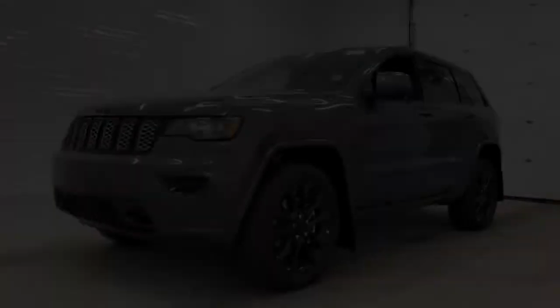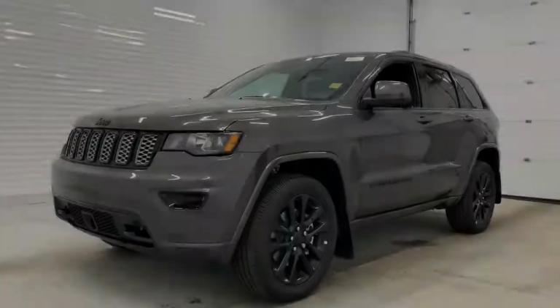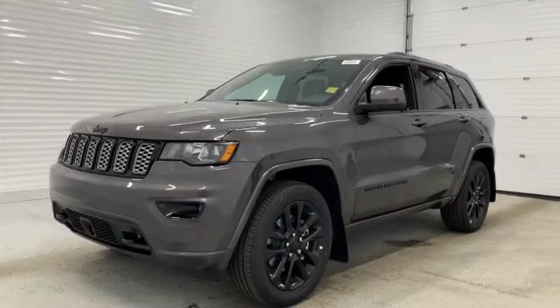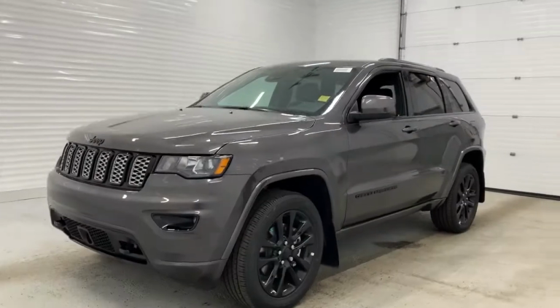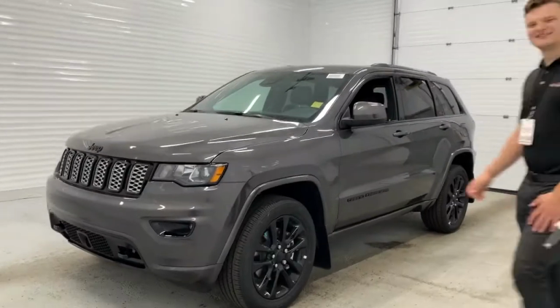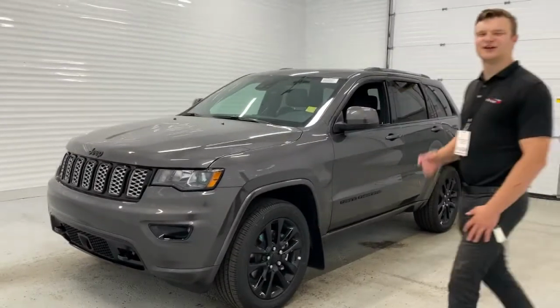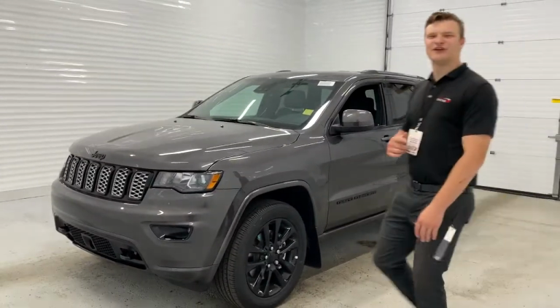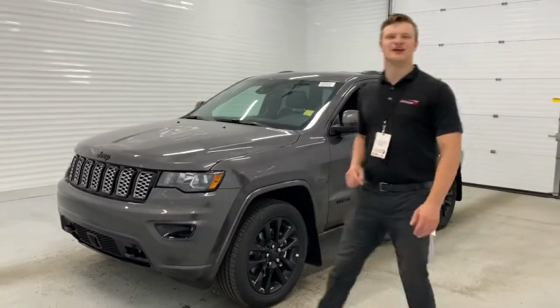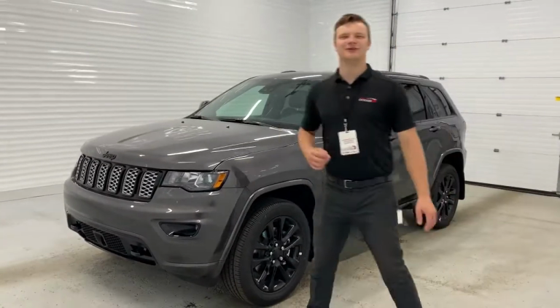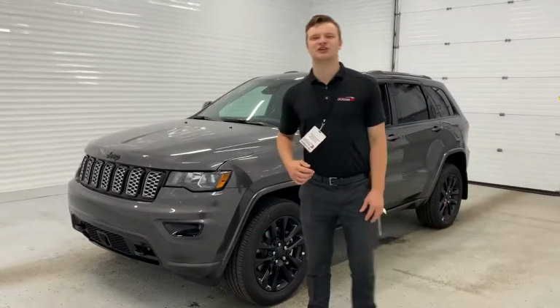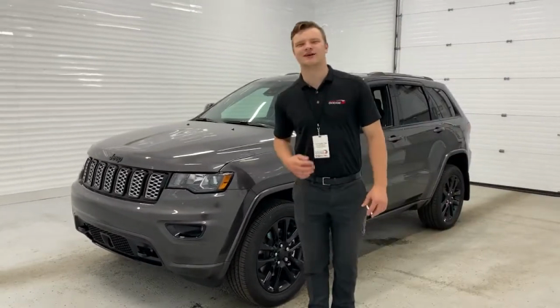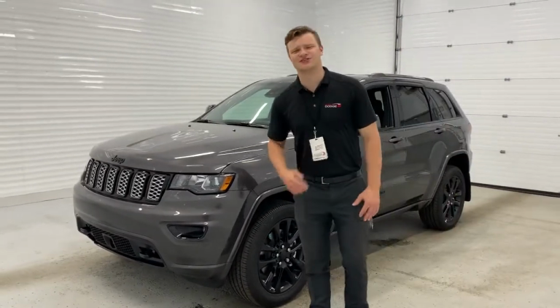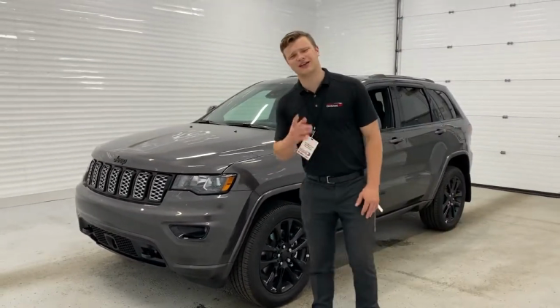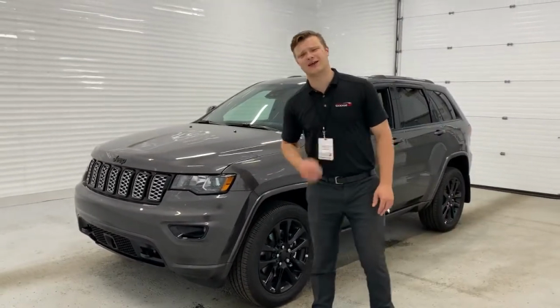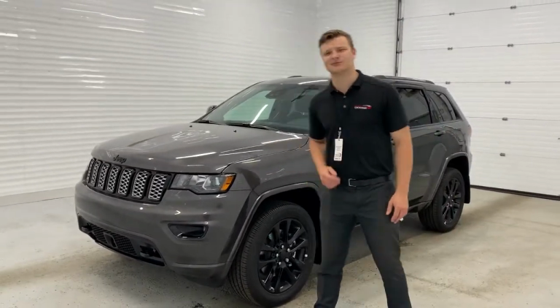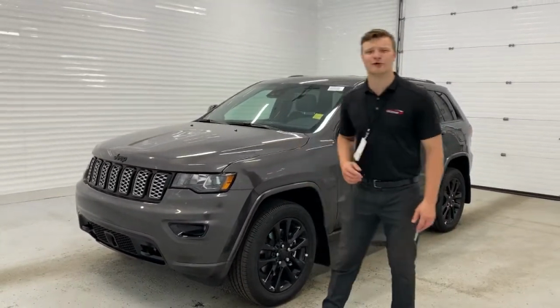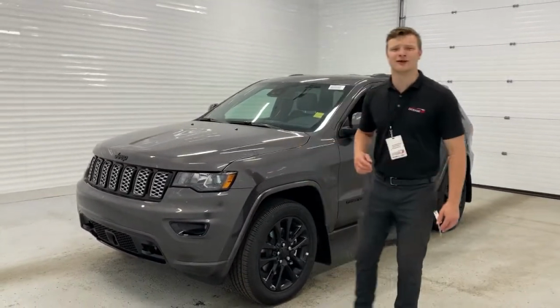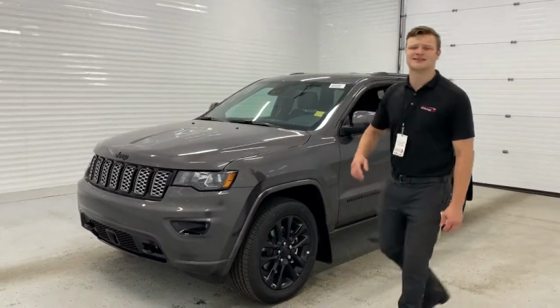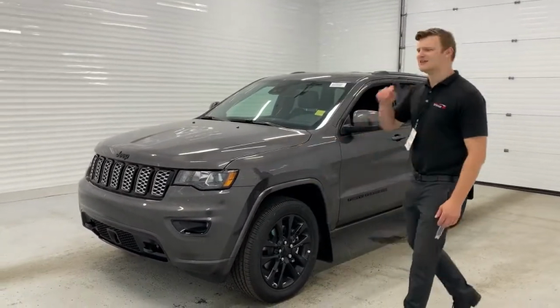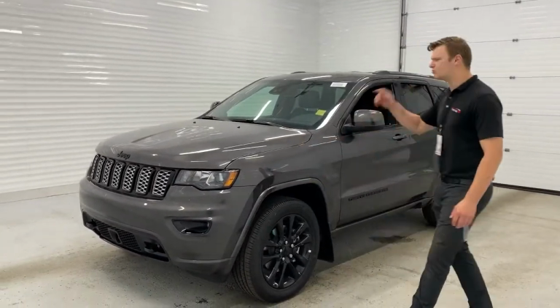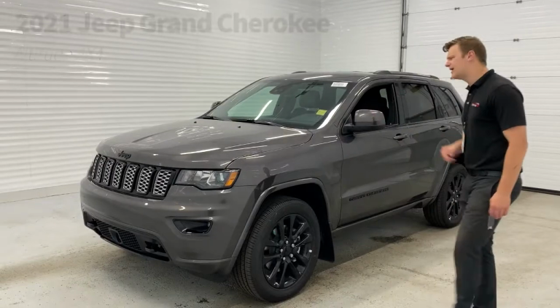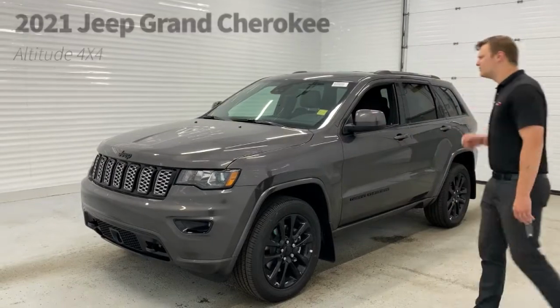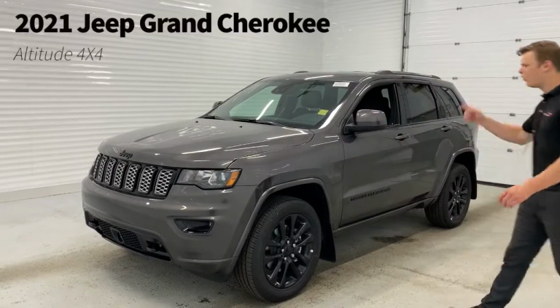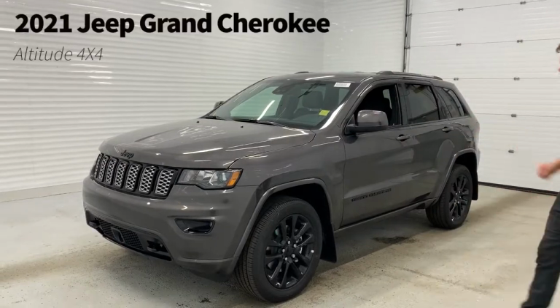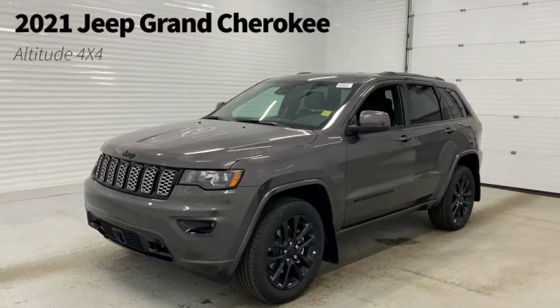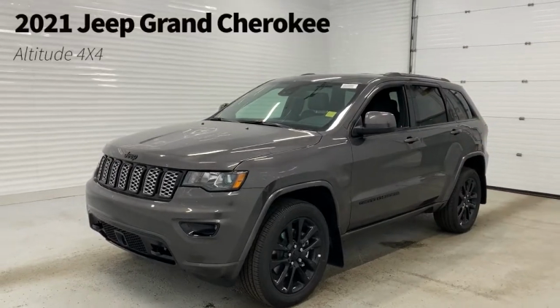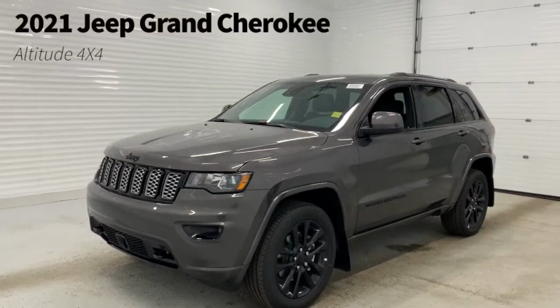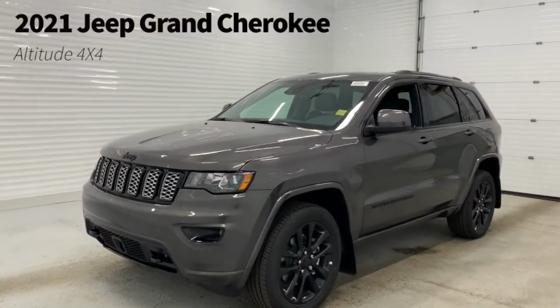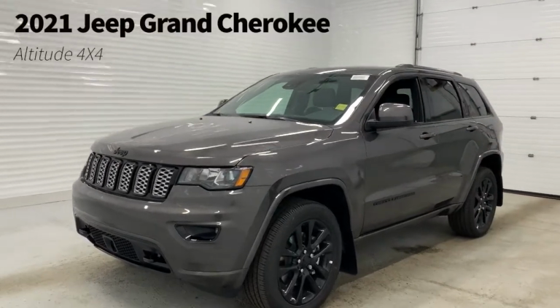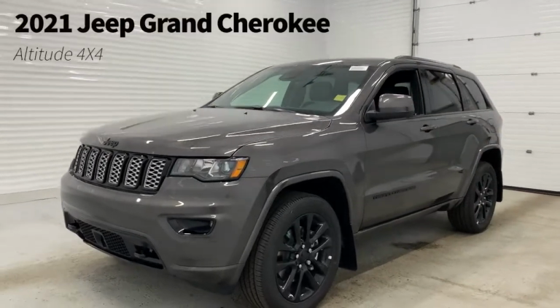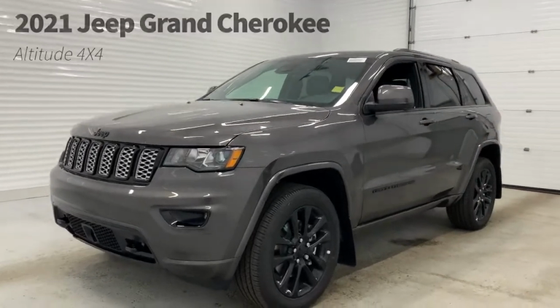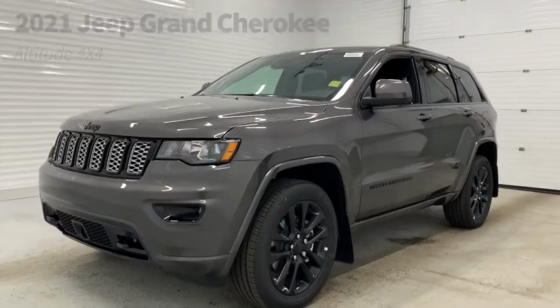What's going on guys? Aaron Van Wink here with Sherwood Dodge. Today I've got something cool for you guys — it's a brand new 2021 Jeep Grand Cherokee Altitude.